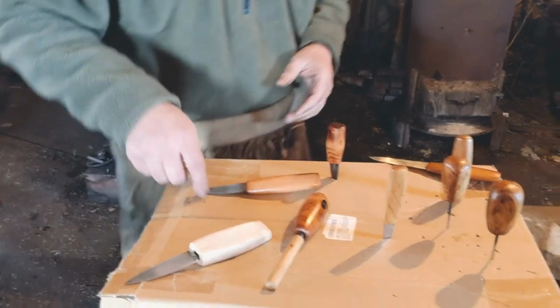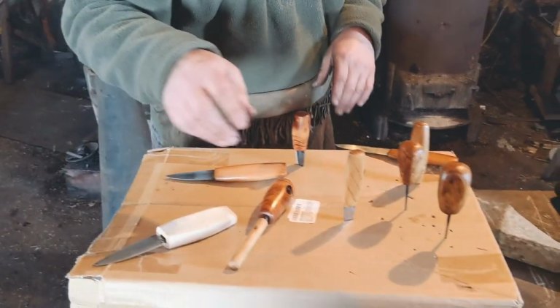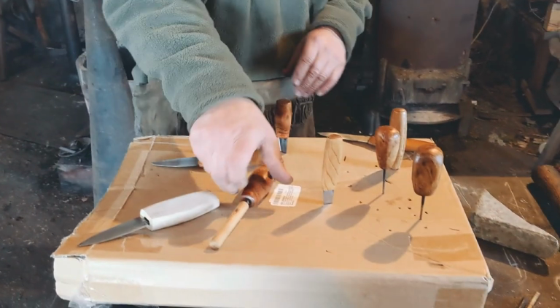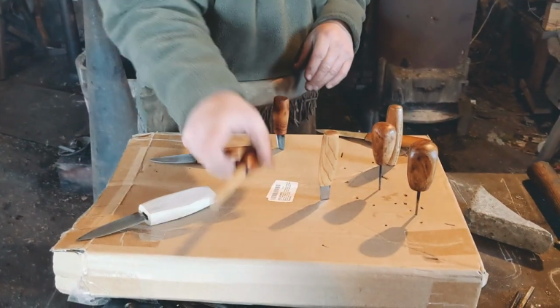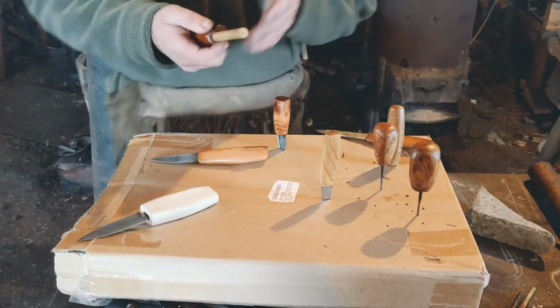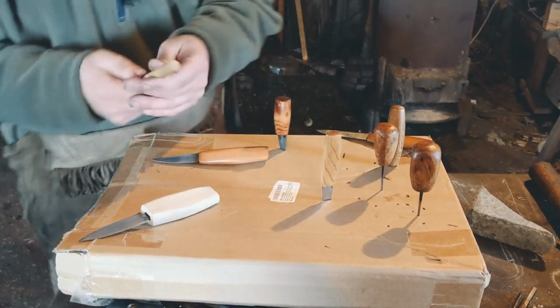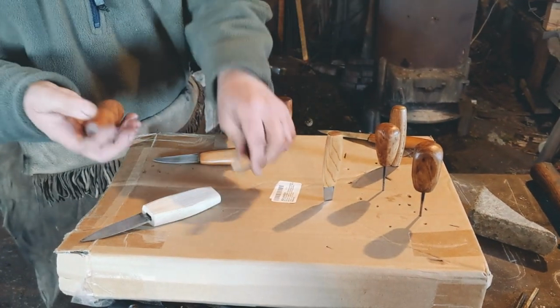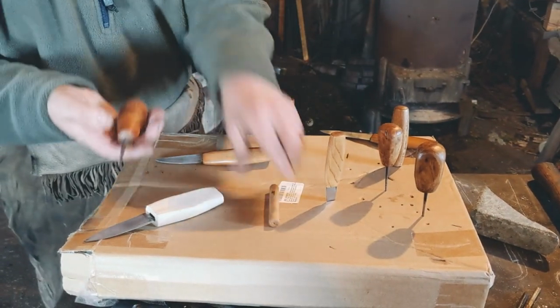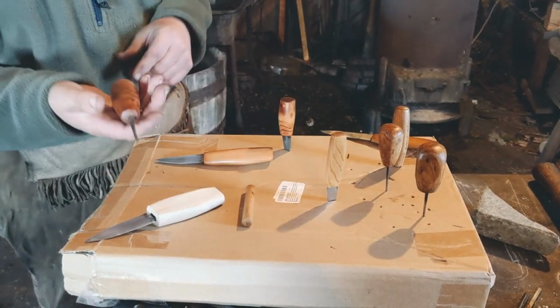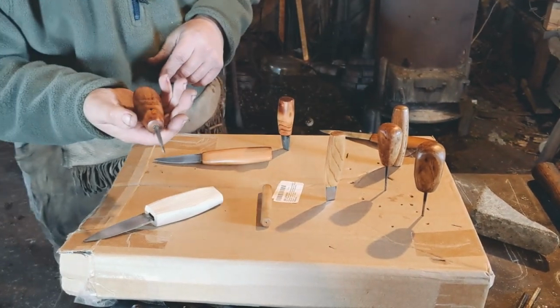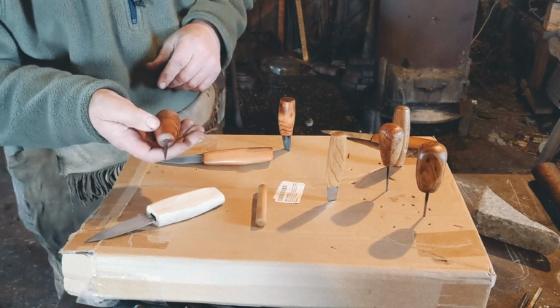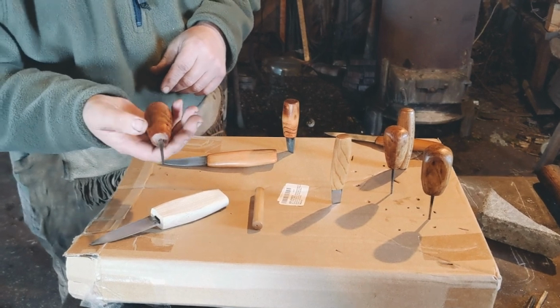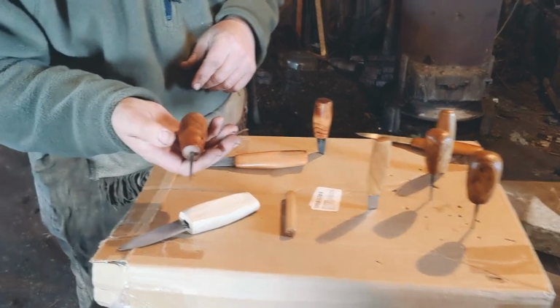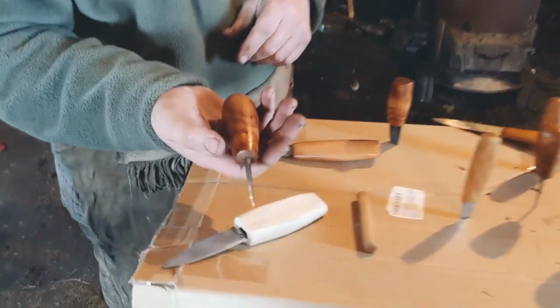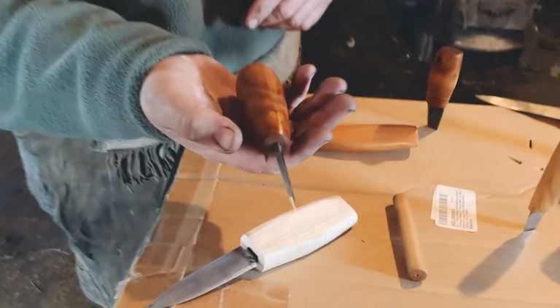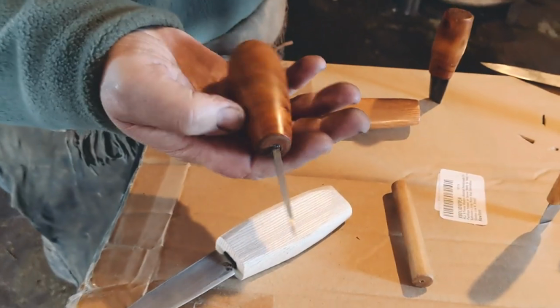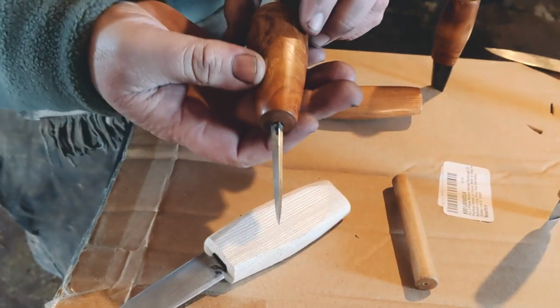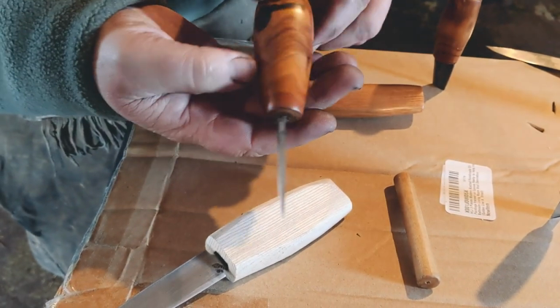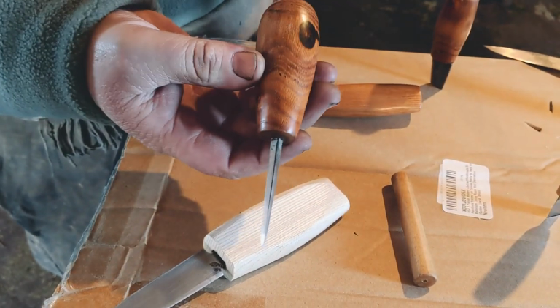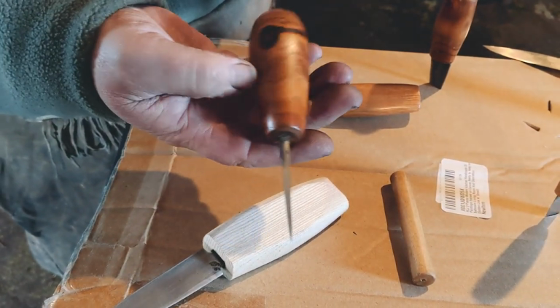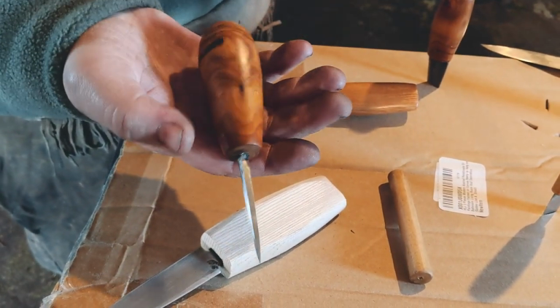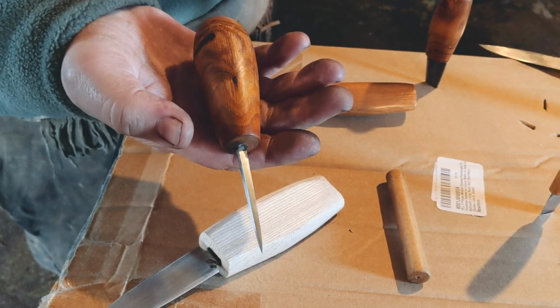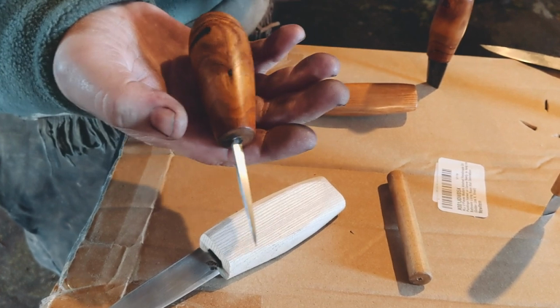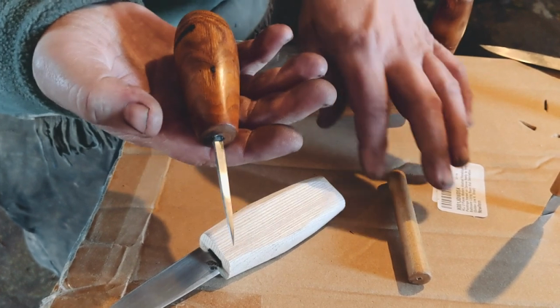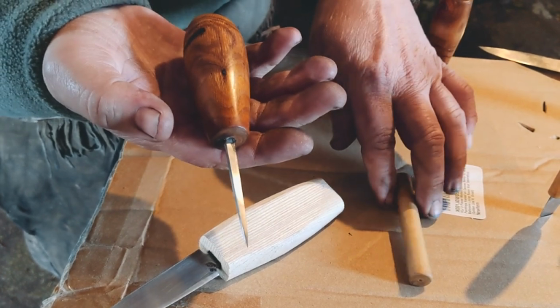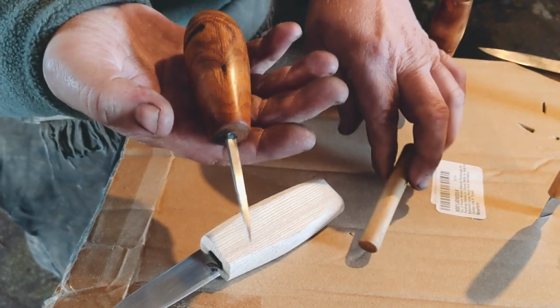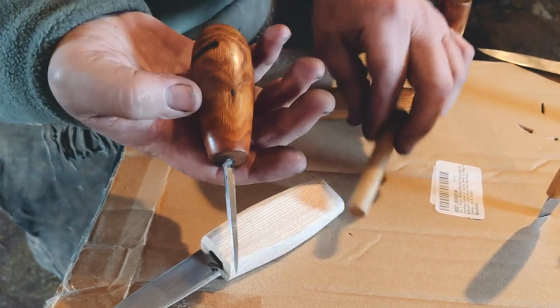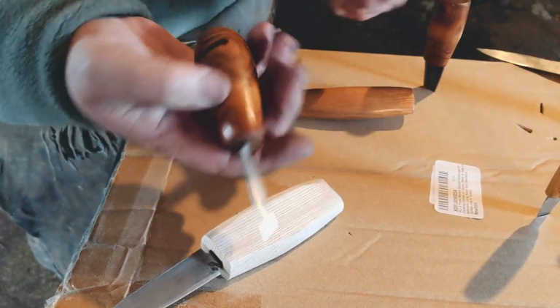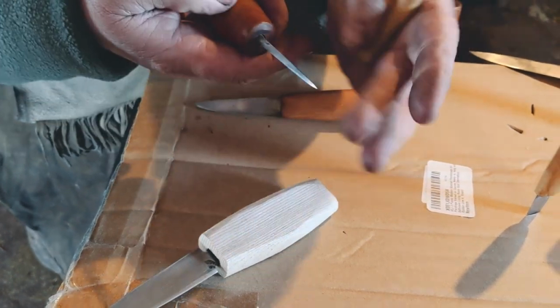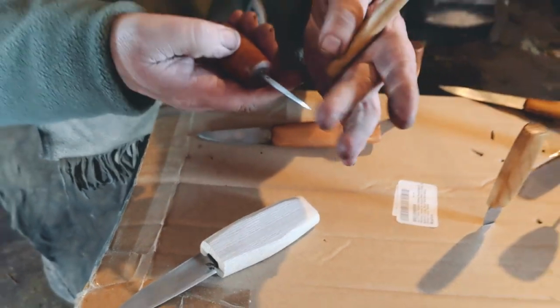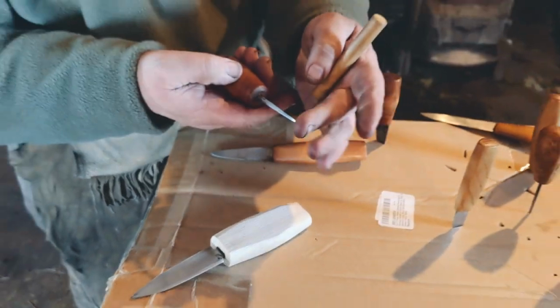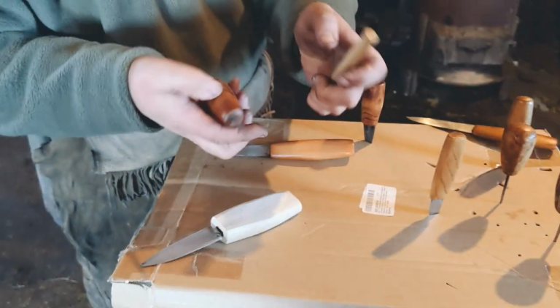Other simple tools — the awls, for punching holes in leather if you're doing stitching. I've been making a number of these over the course of this winter. They are extremely, extremely sharp.